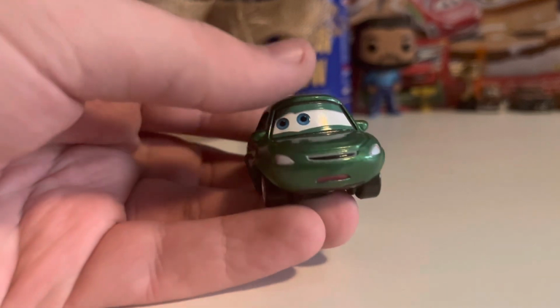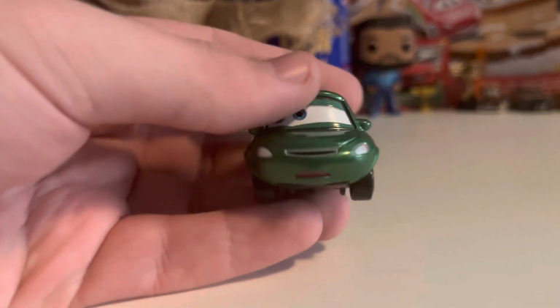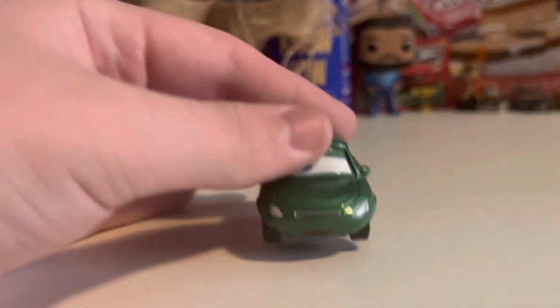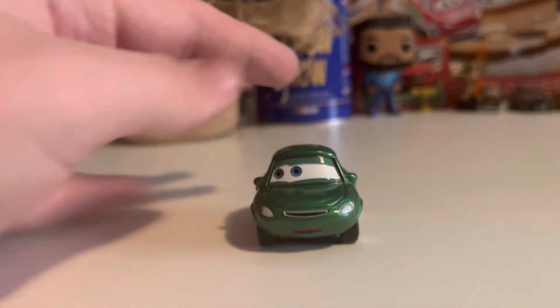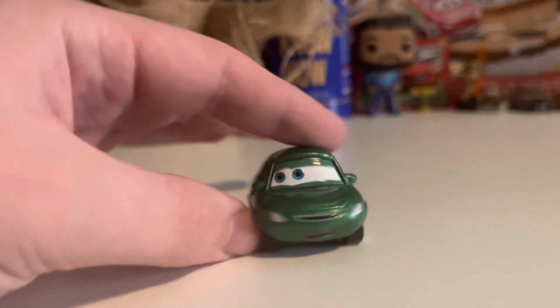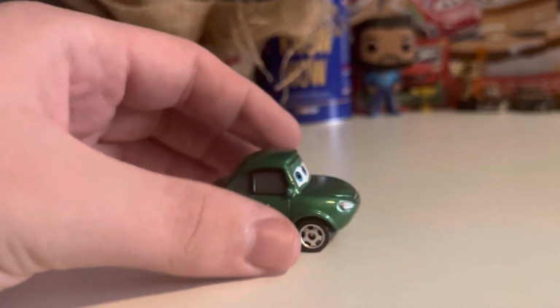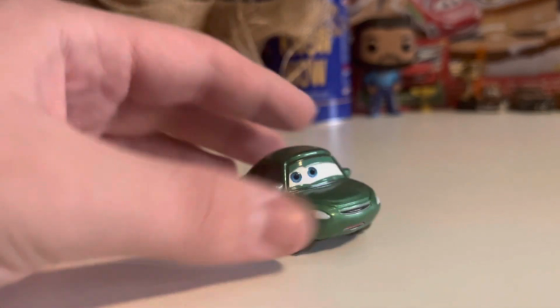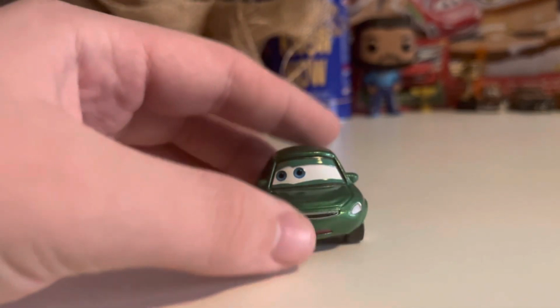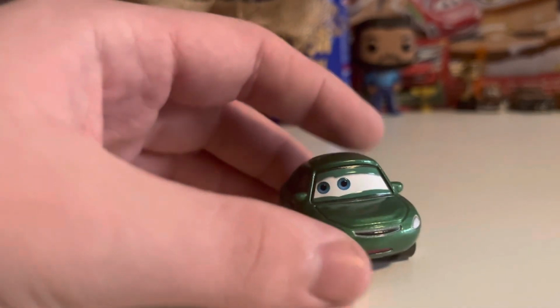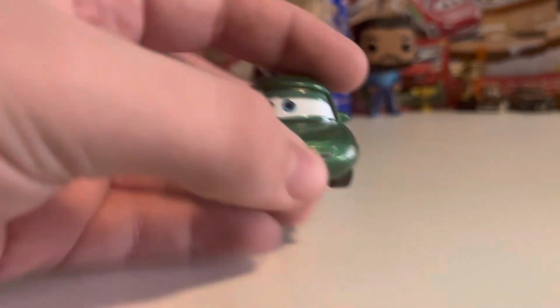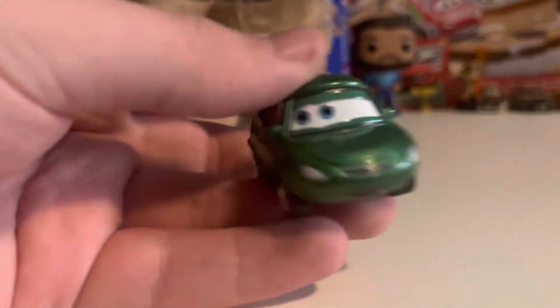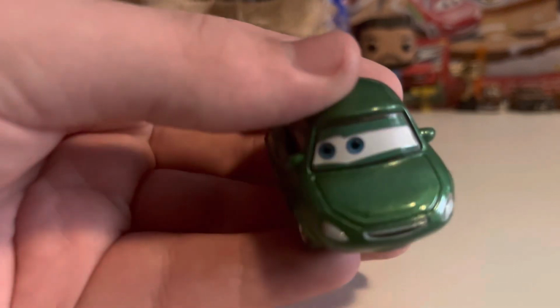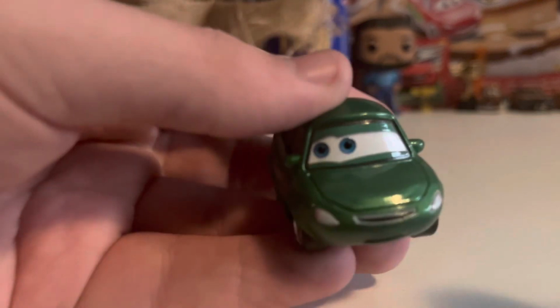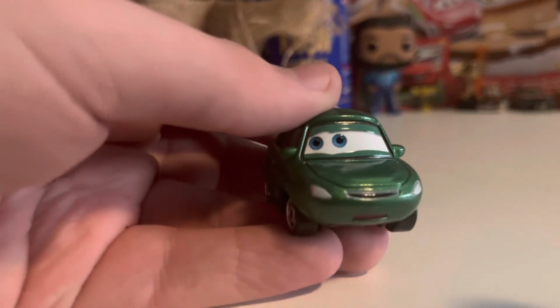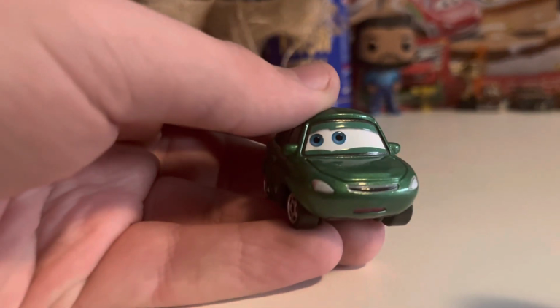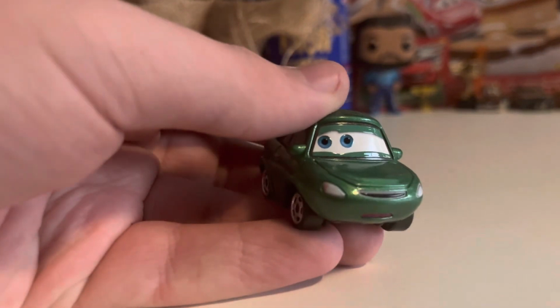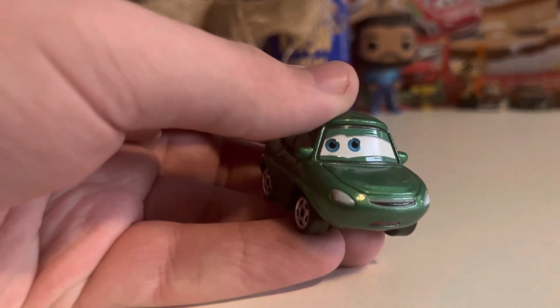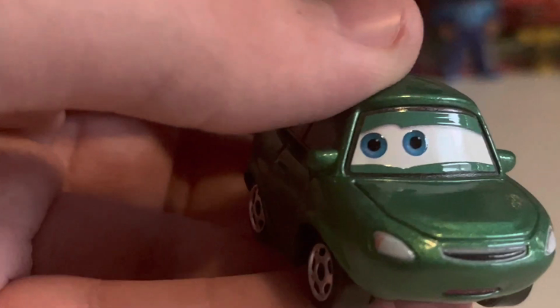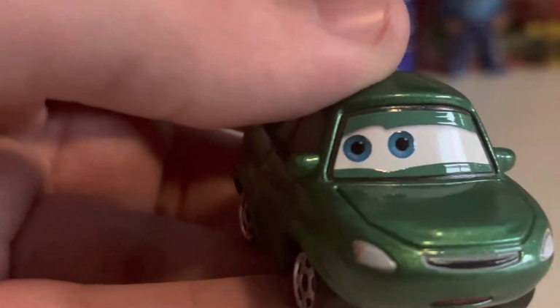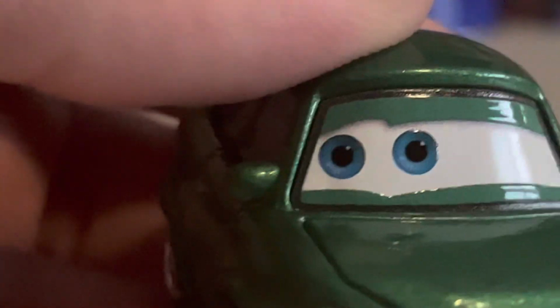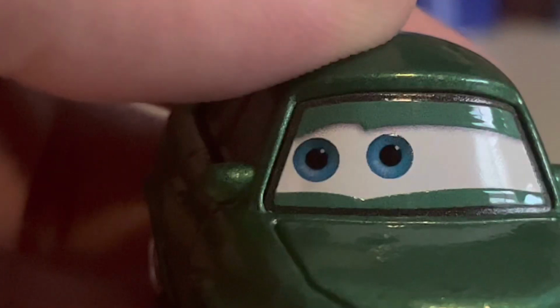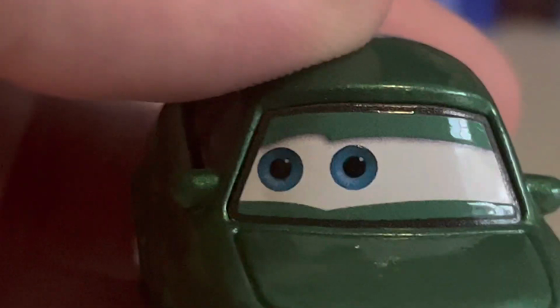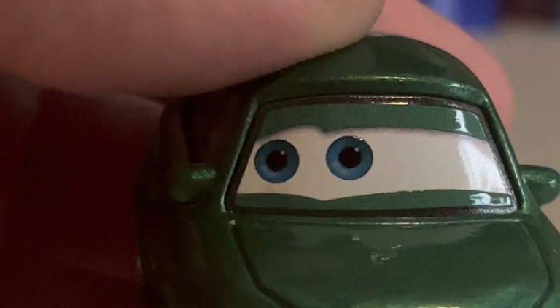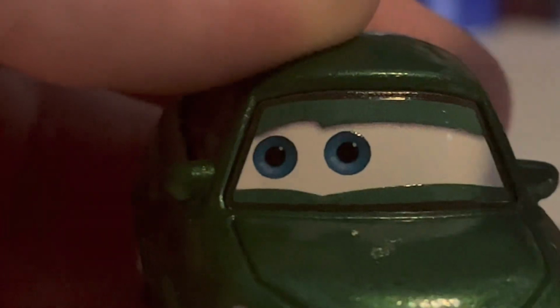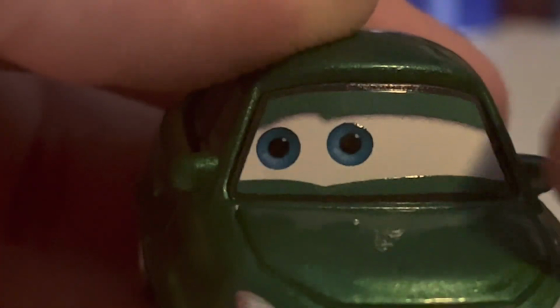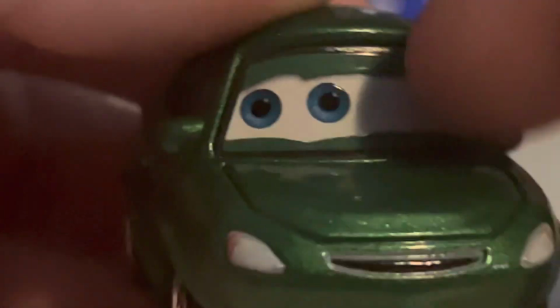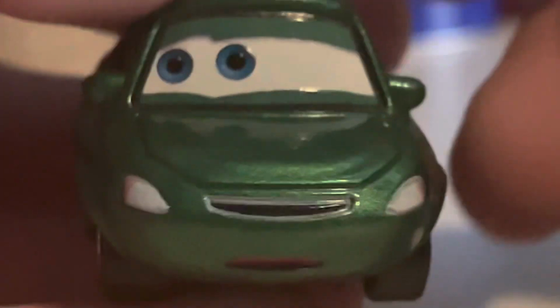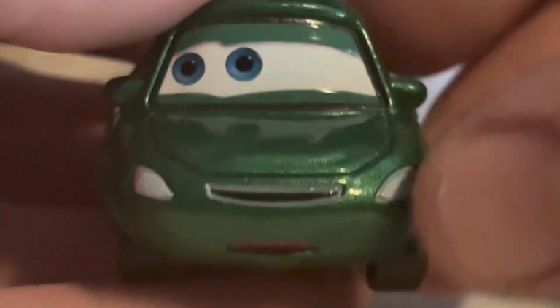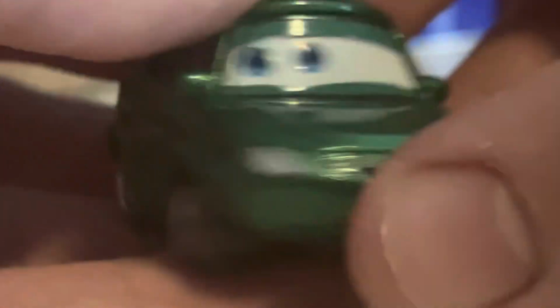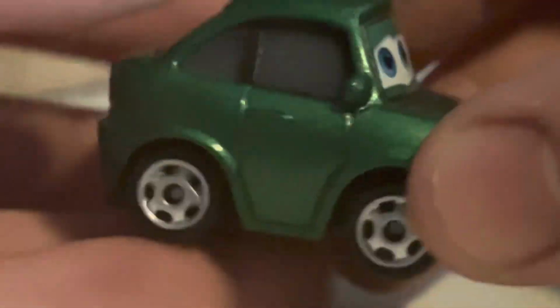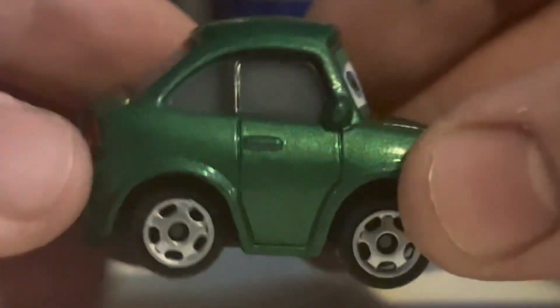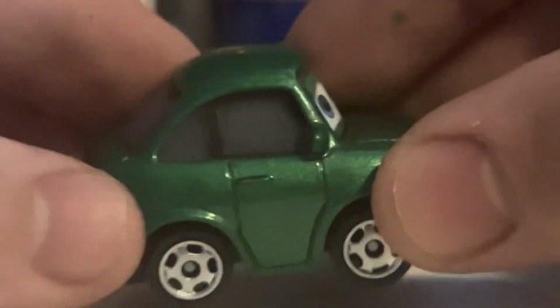Of course, the prototype was from China and this one is Thailand, so the eyes are a little bit grainy — specifically the eyelids.